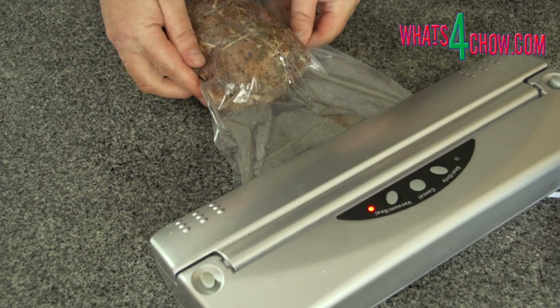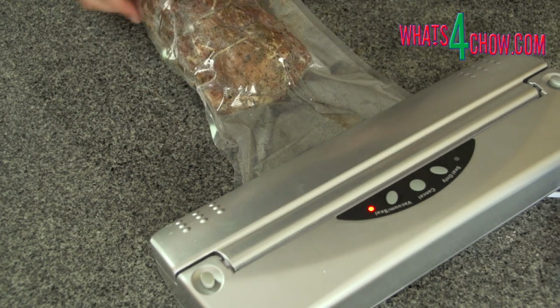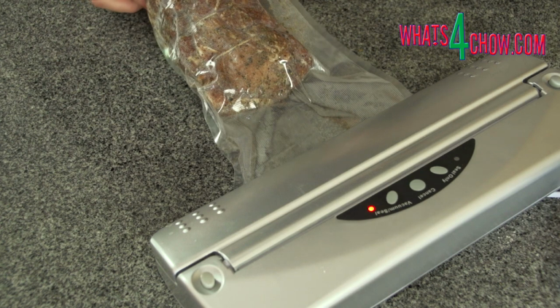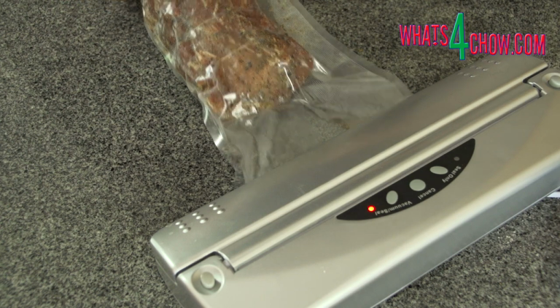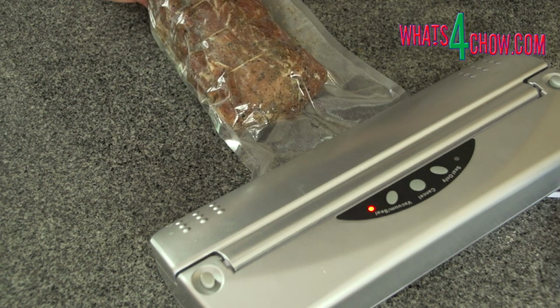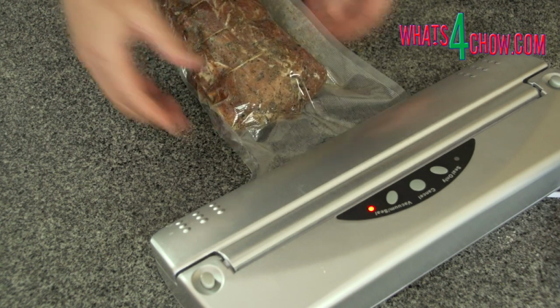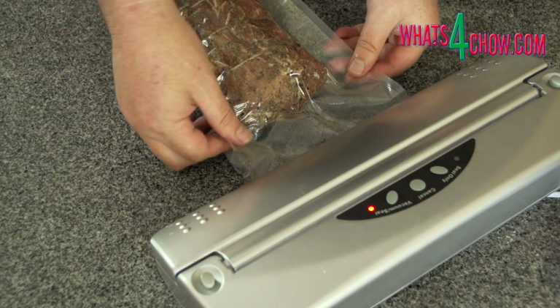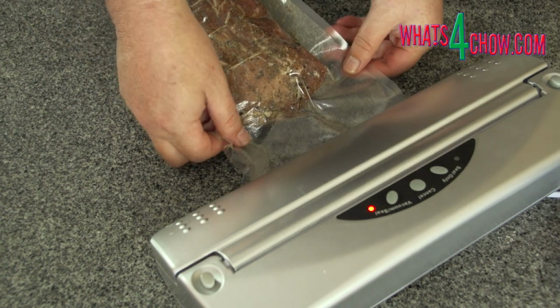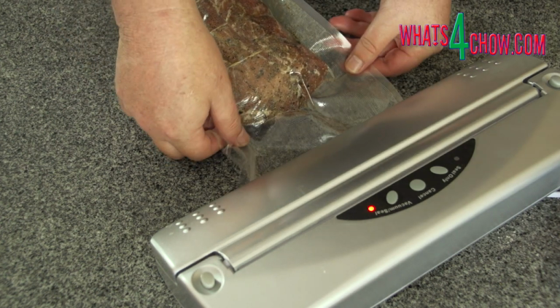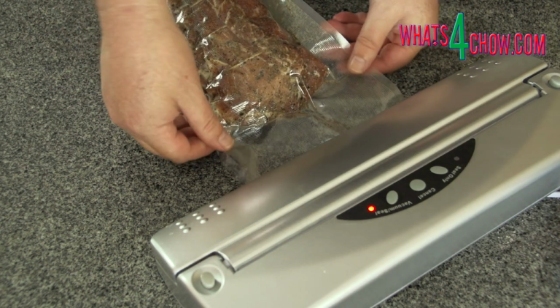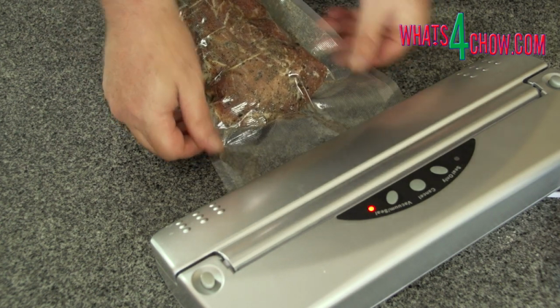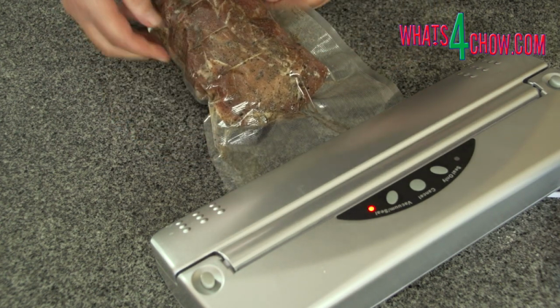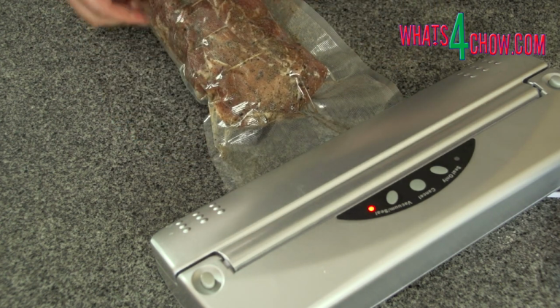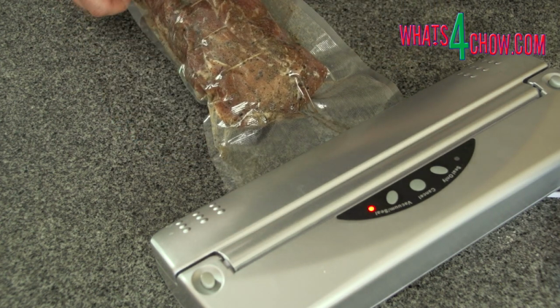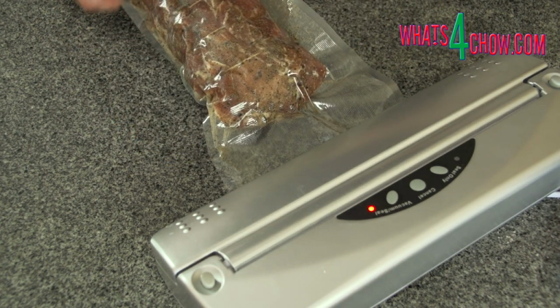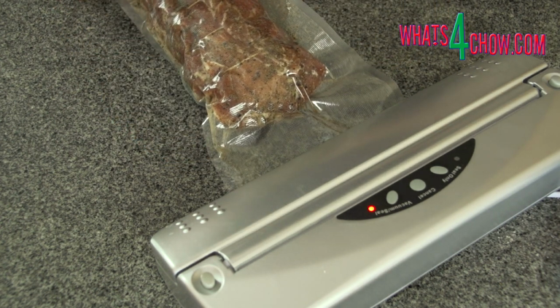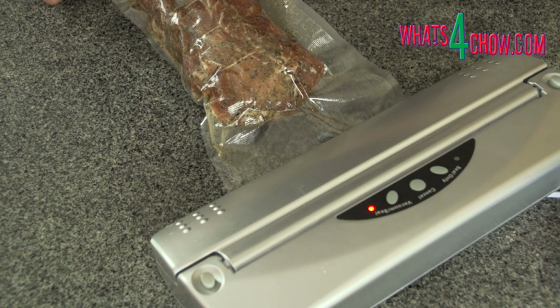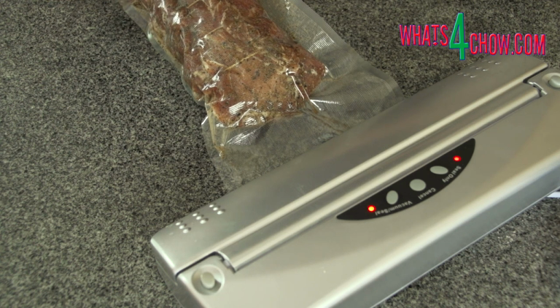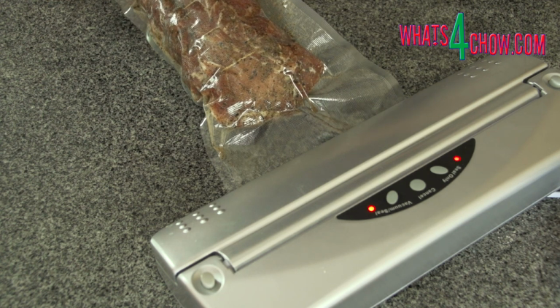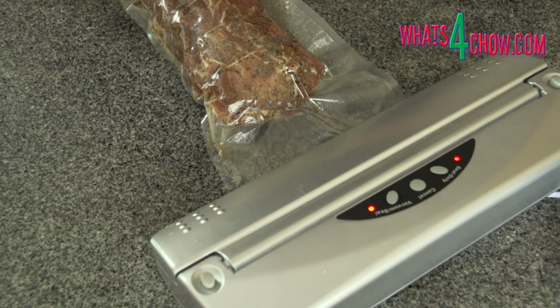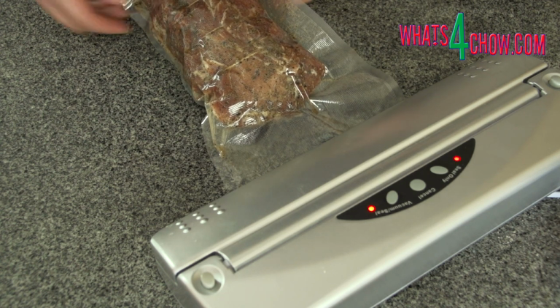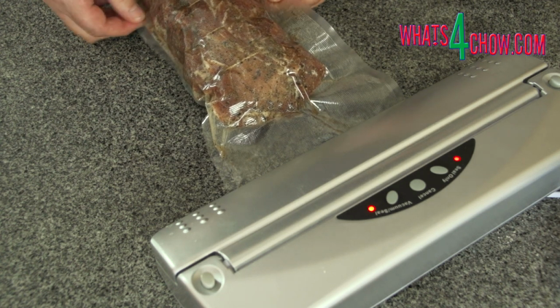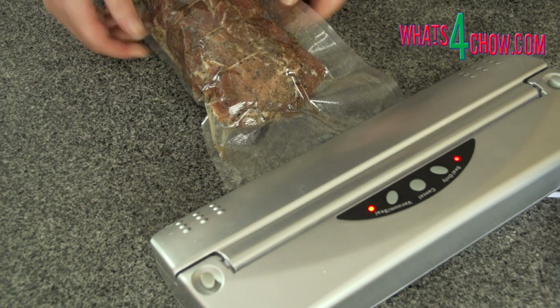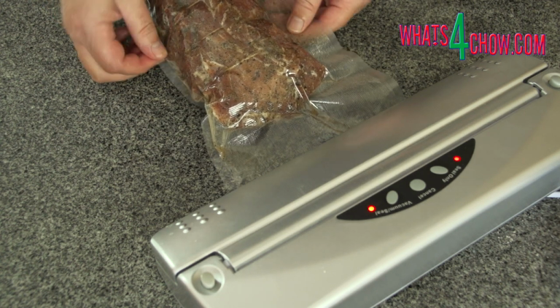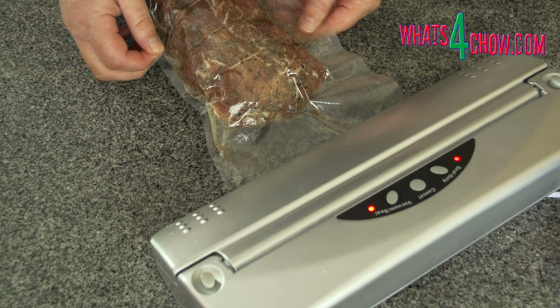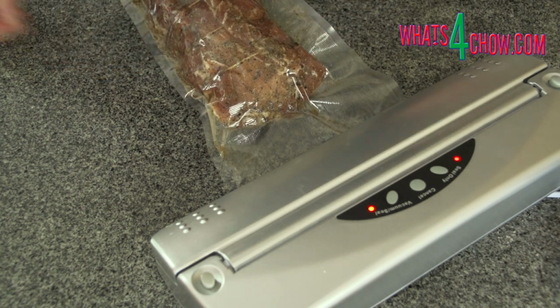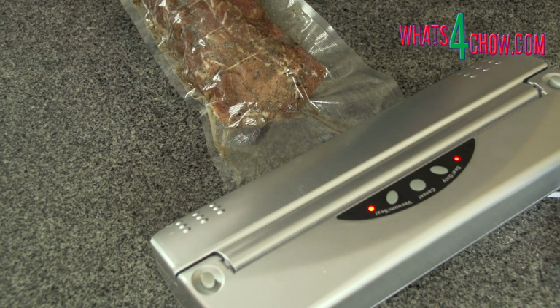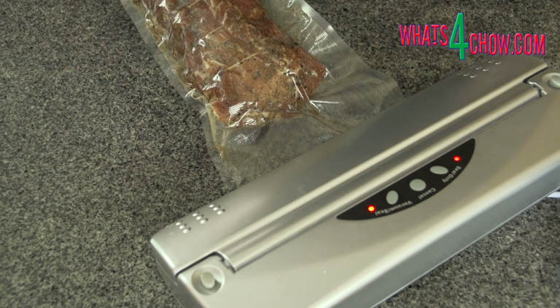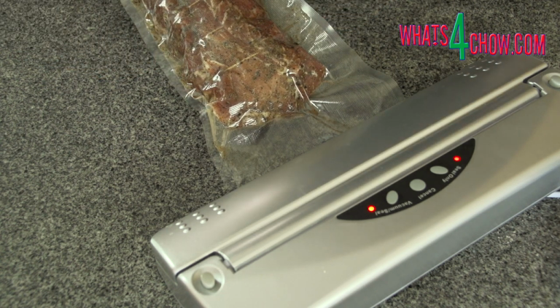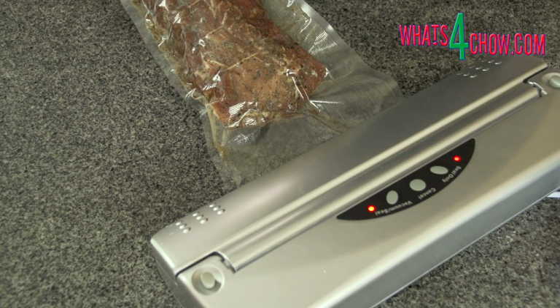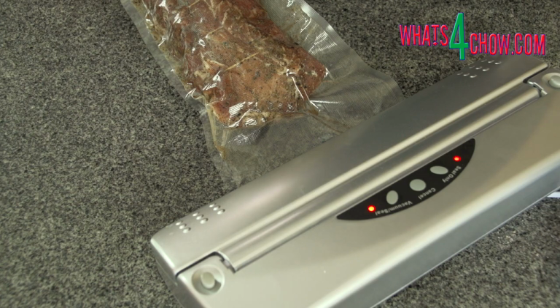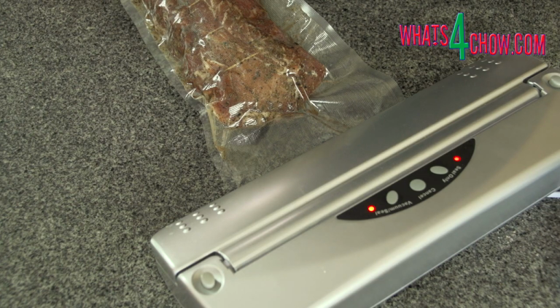Place the vacuum packed meat in your refrigerator for seven days to cure. You can also seal the meat in a ziplock bag, but then you must massage and flip the meat every day while it is curing.